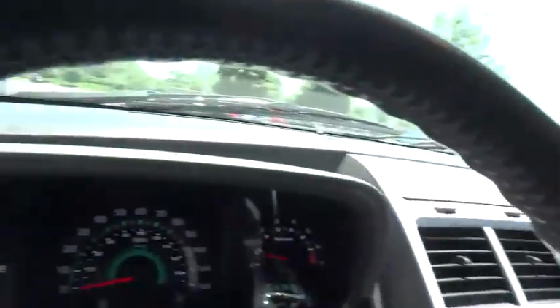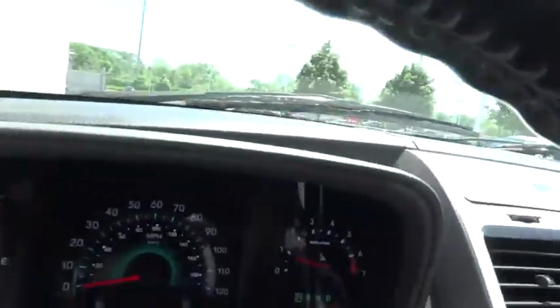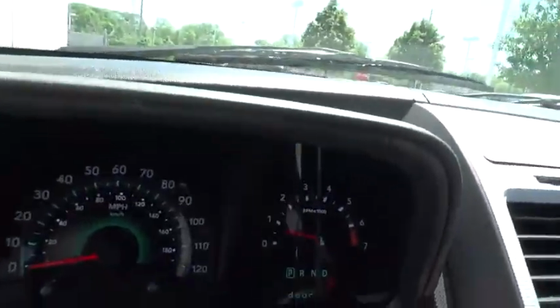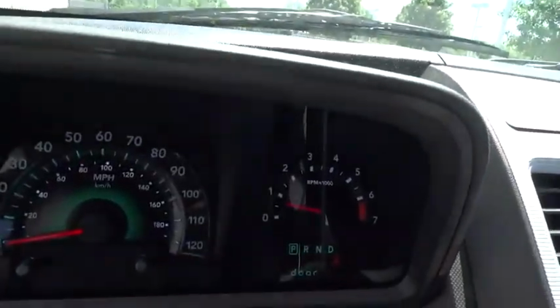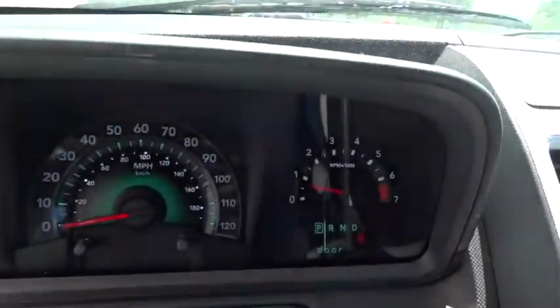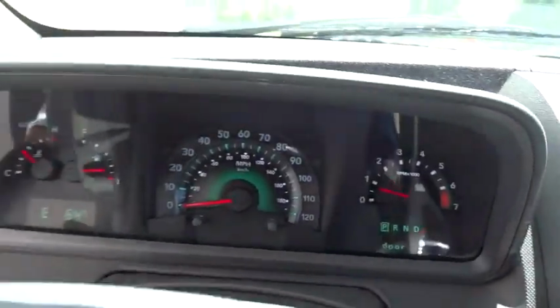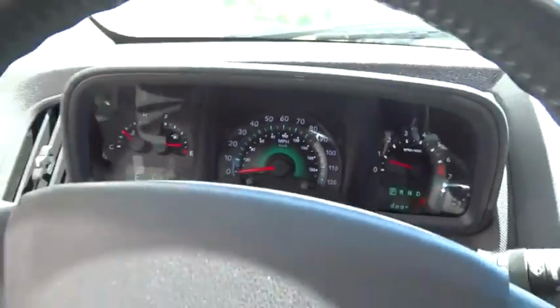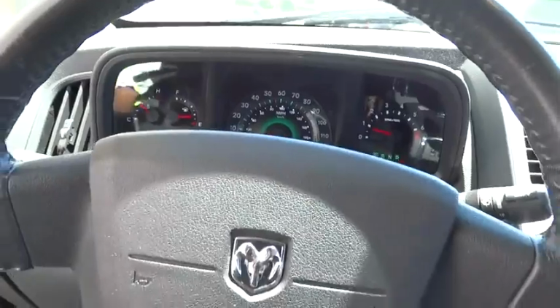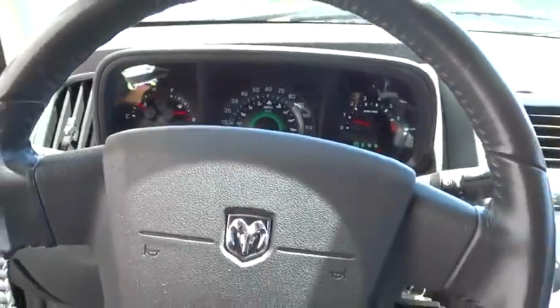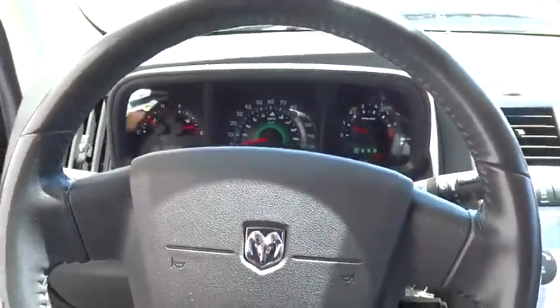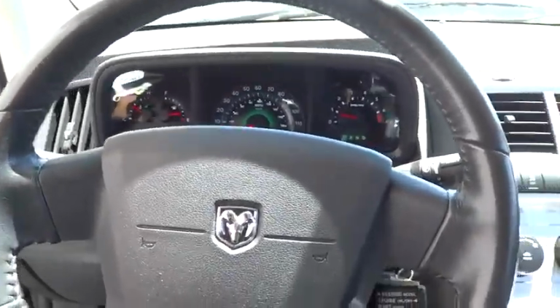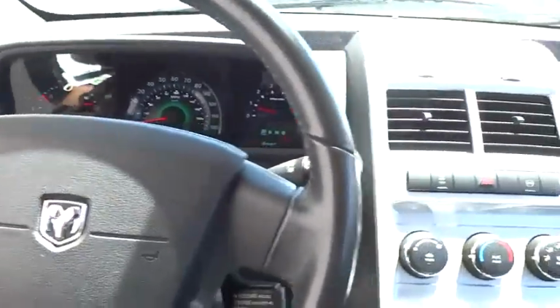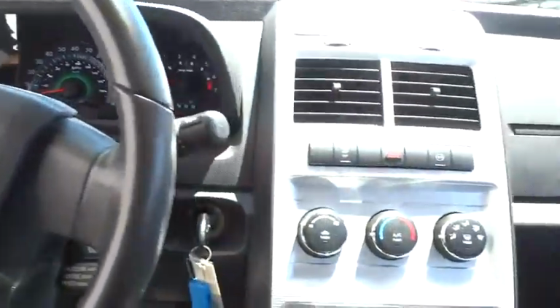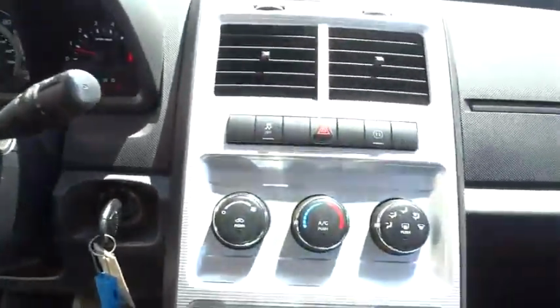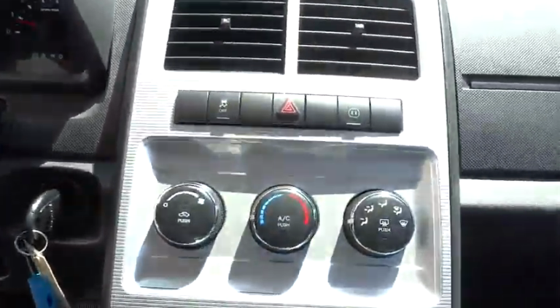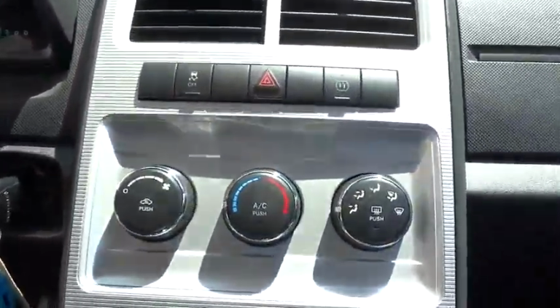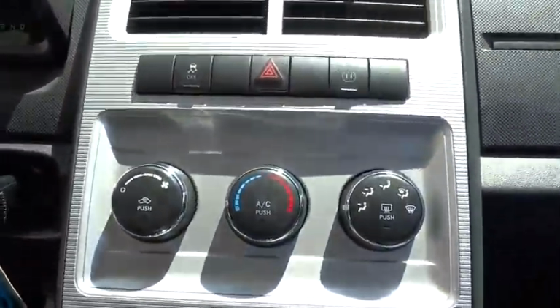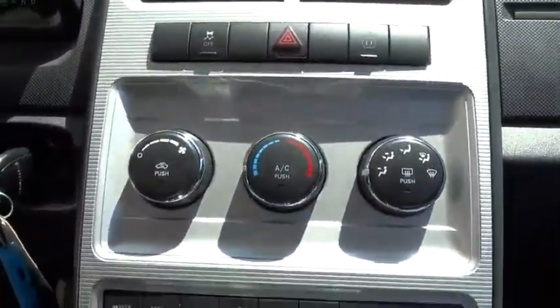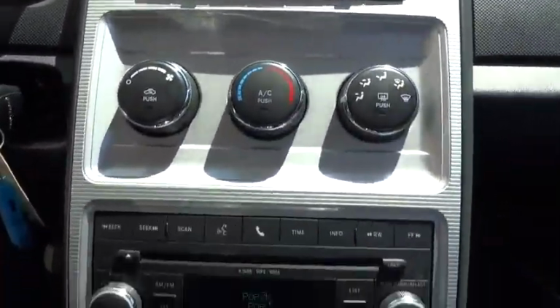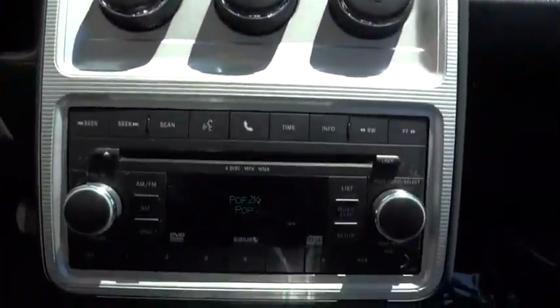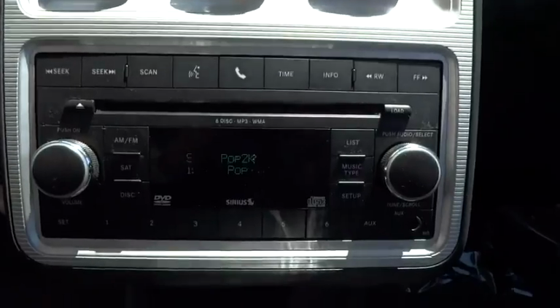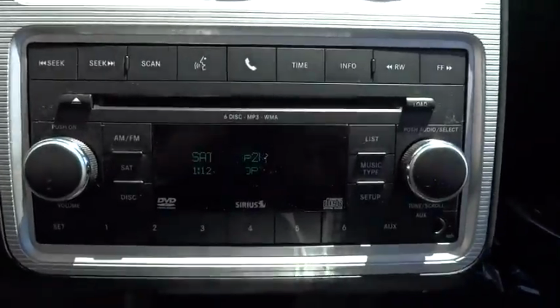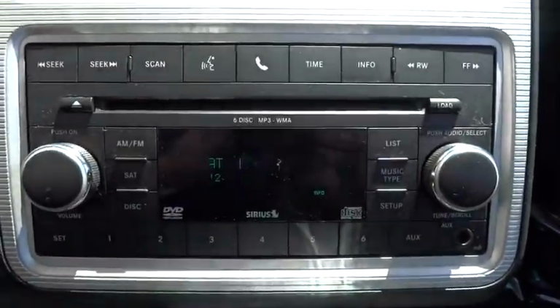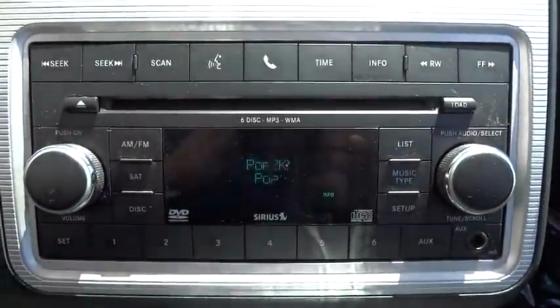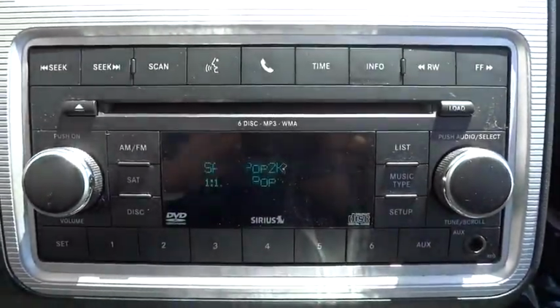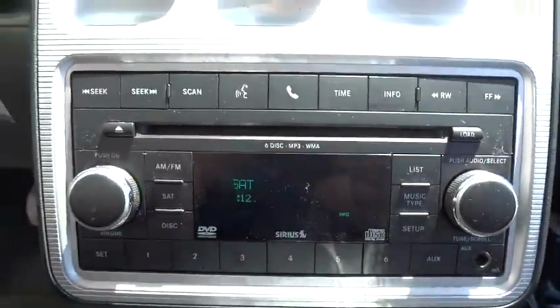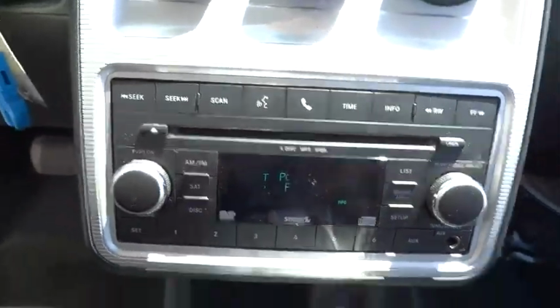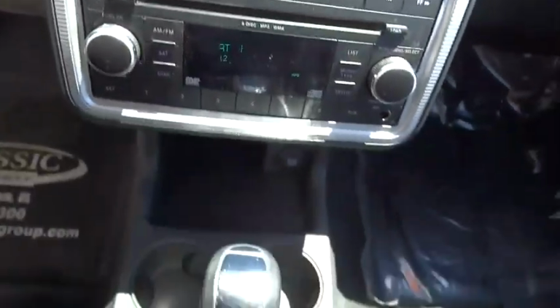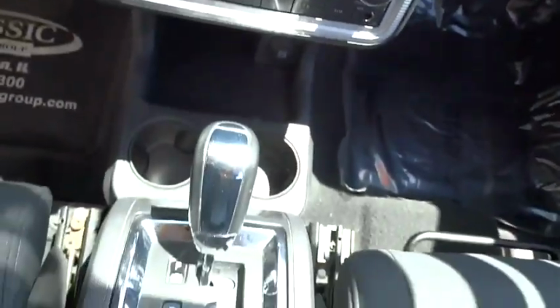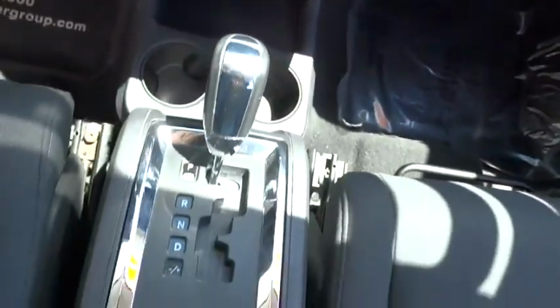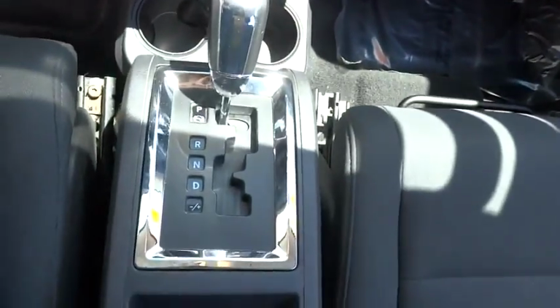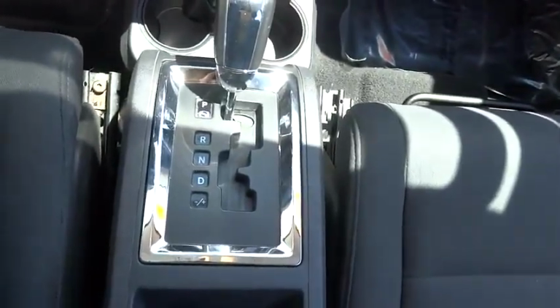Aluminum wheels, floor mats, auto dimming rear view mirror, PPO, AM FM stereo radio, rear defrost, FWD, CD player, MP3 player. Come take a test drive today.